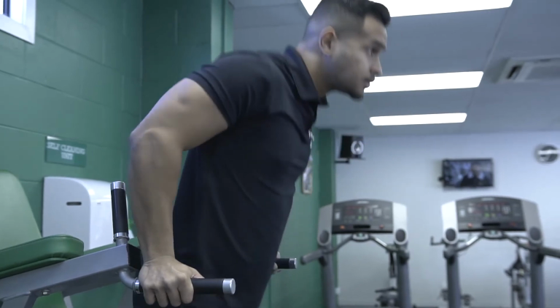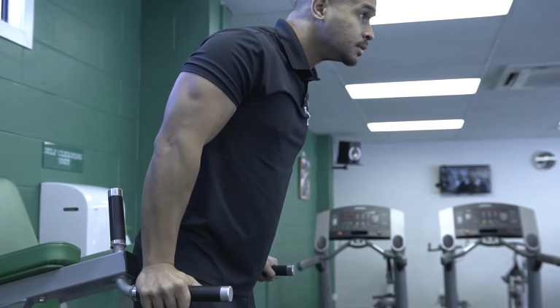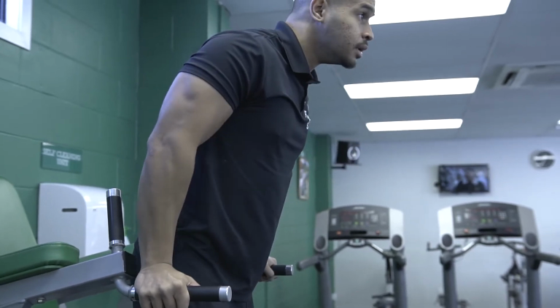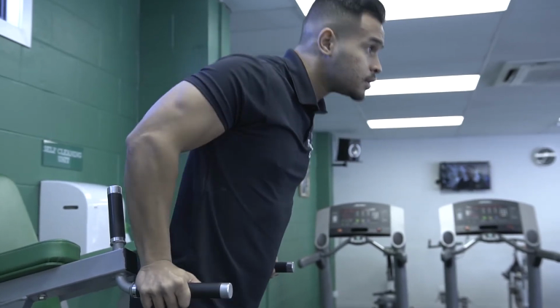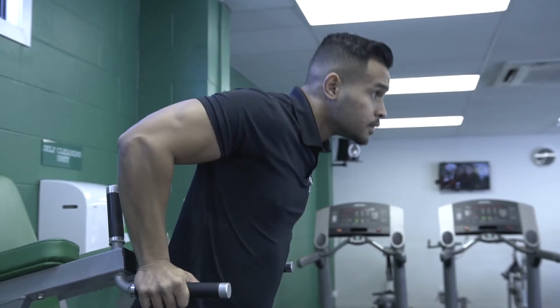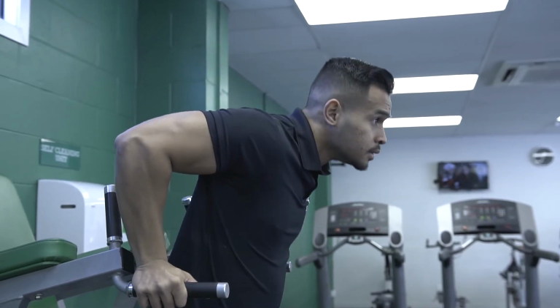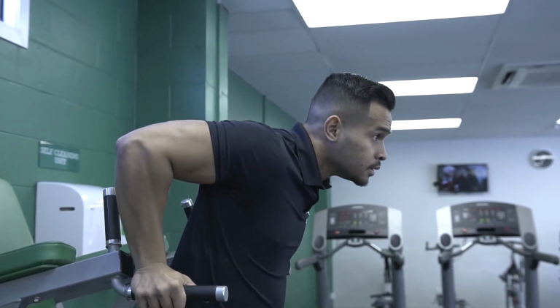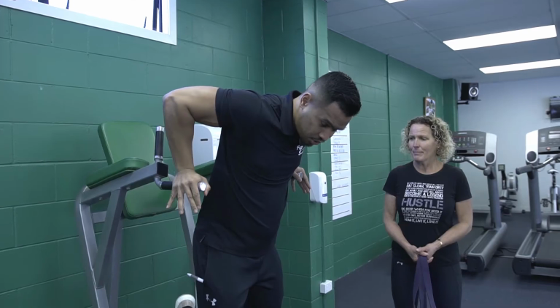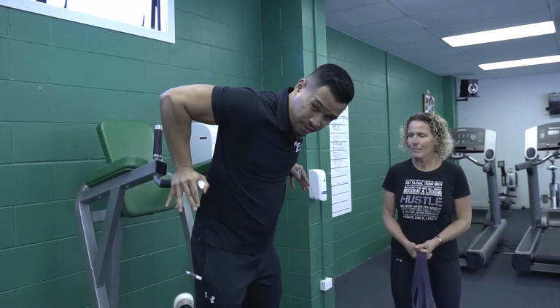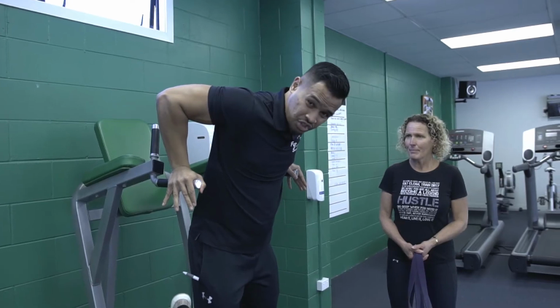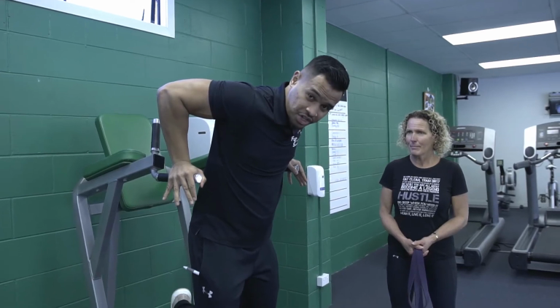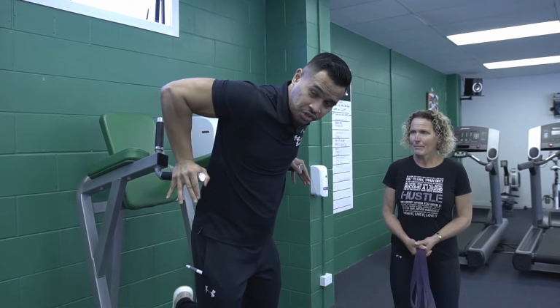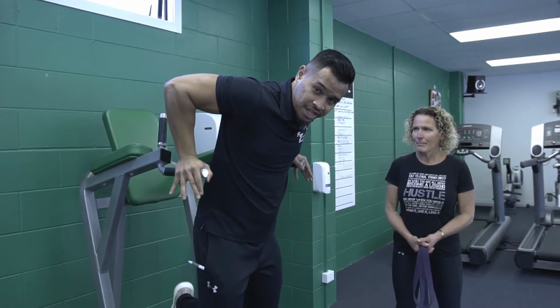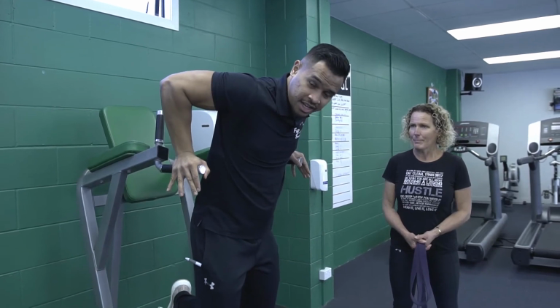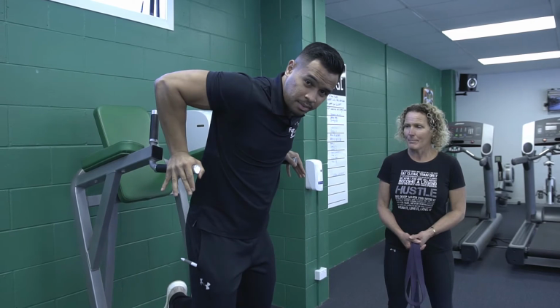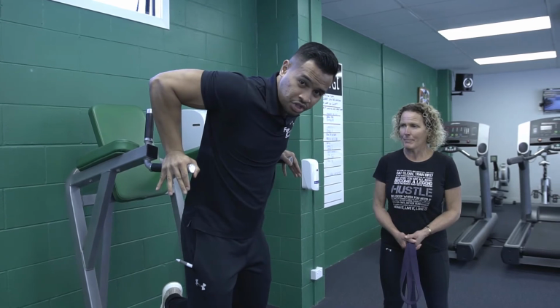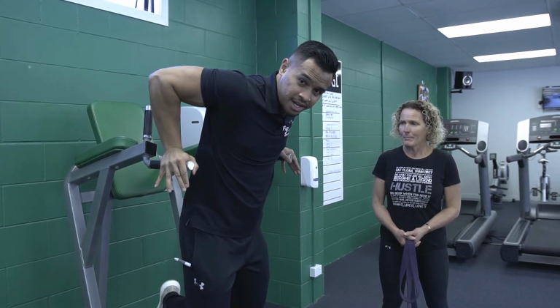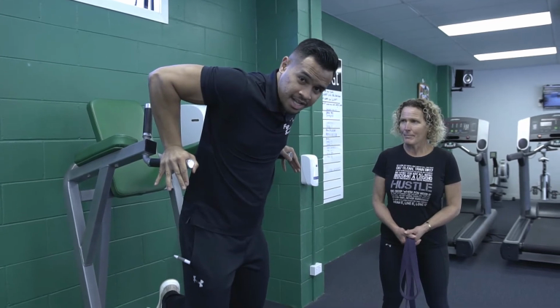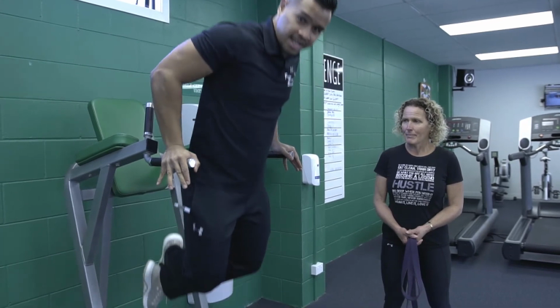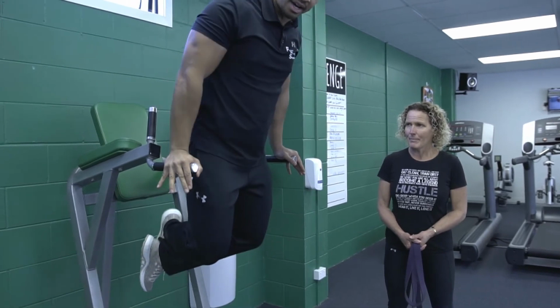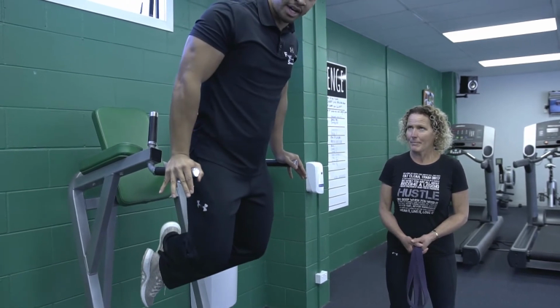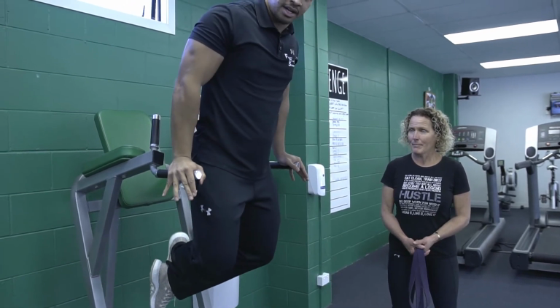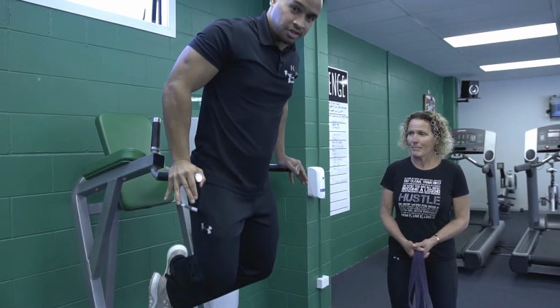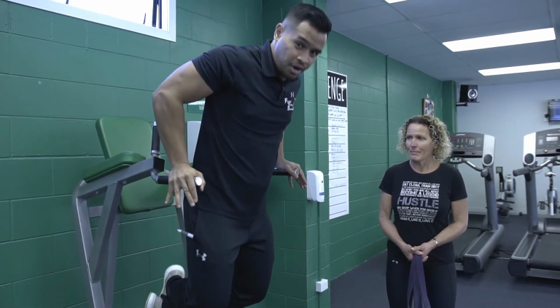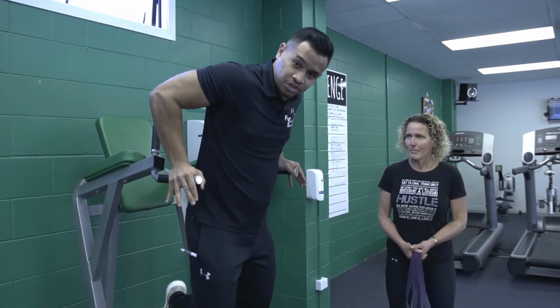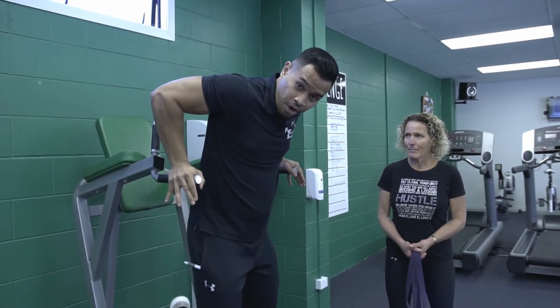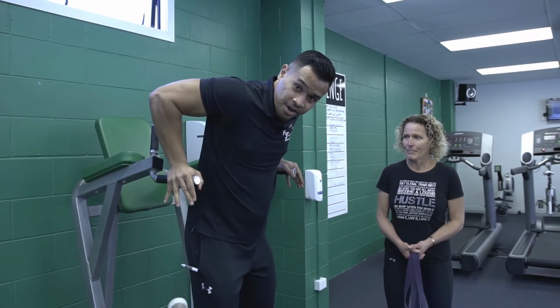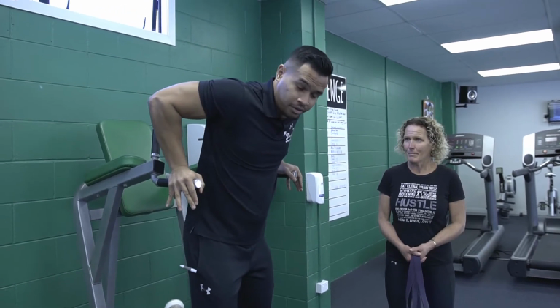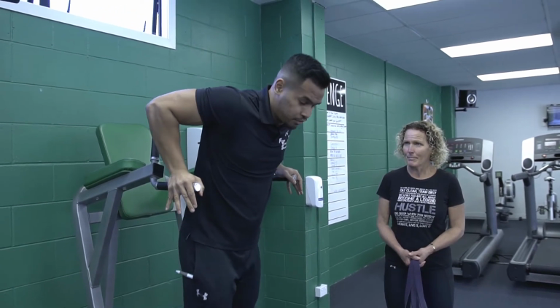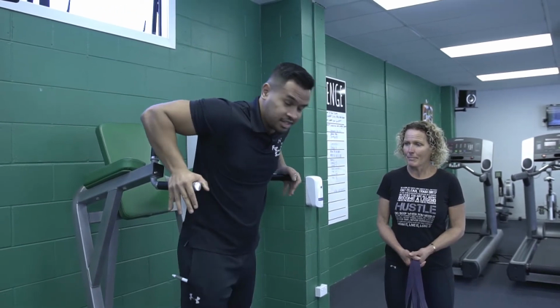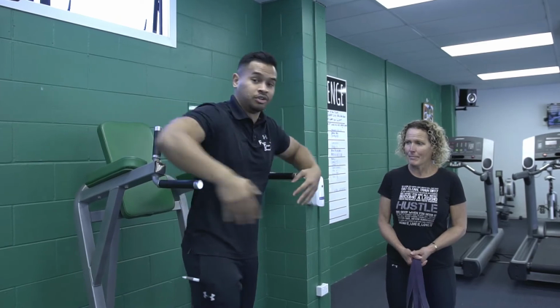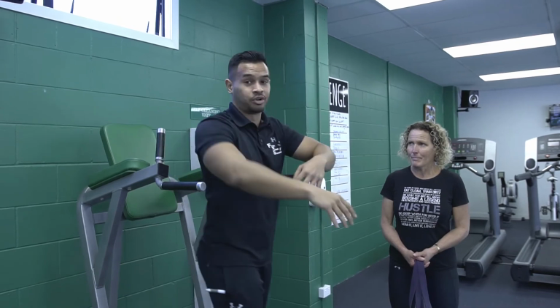When you're coming down, keep going low until you feel that good stretch on your chest and a little bit on your shoulder, then come up again. You don't want to go too low or you'll hurt your shoulder.